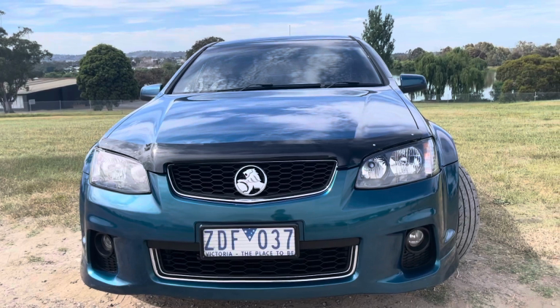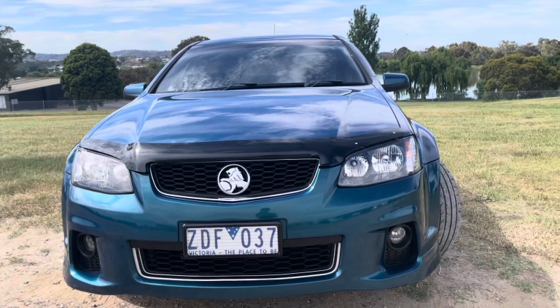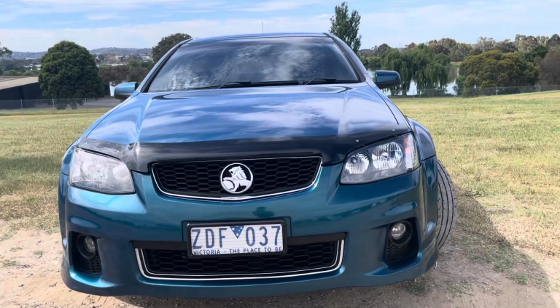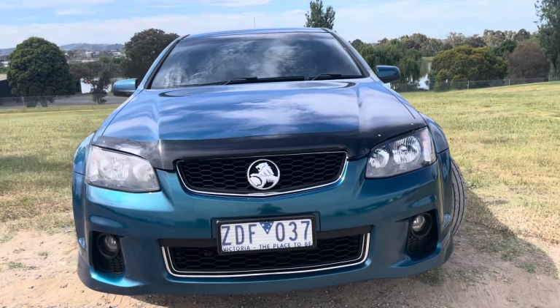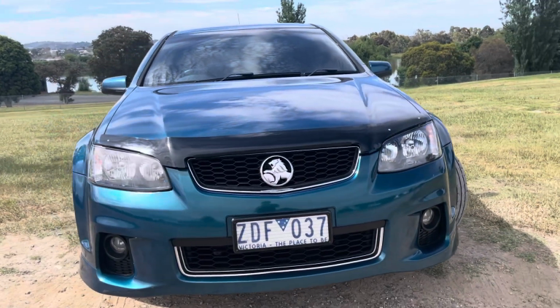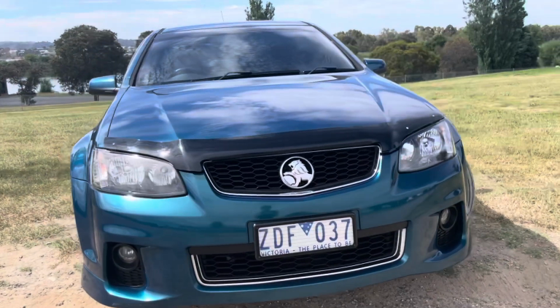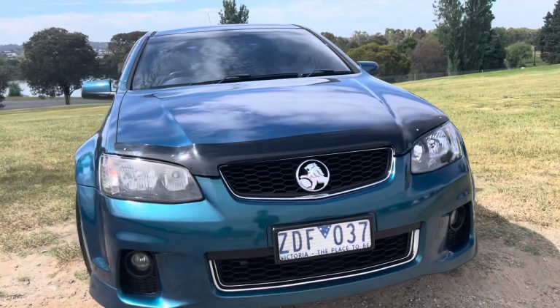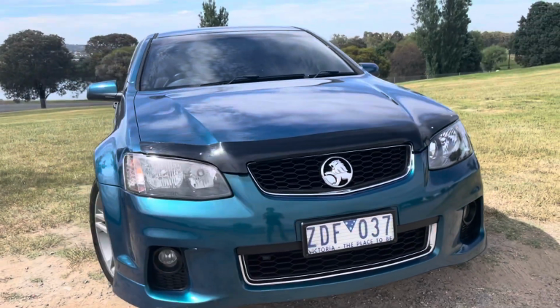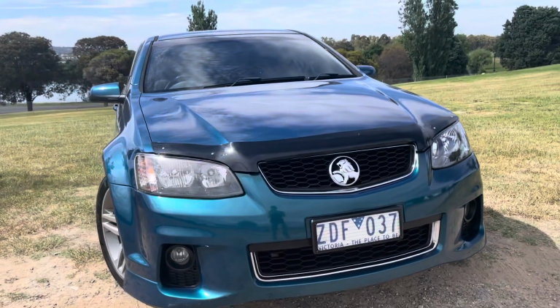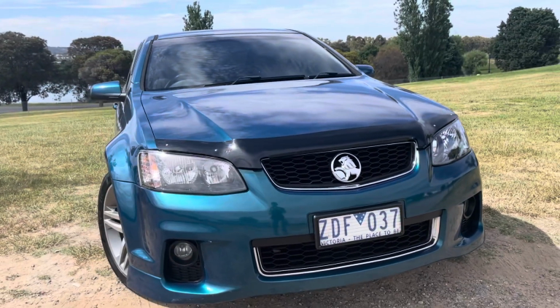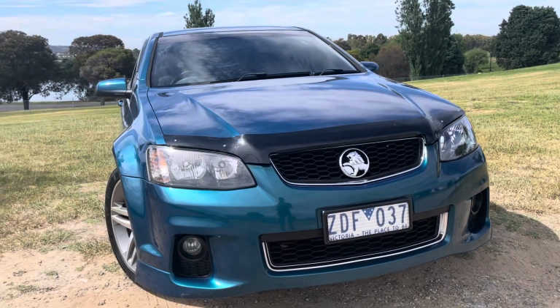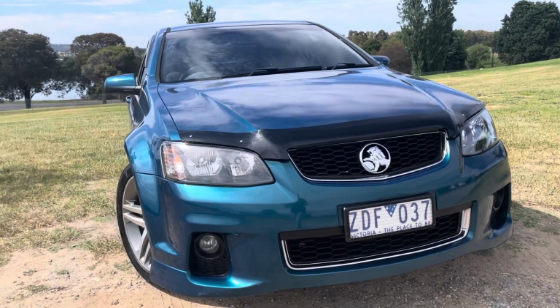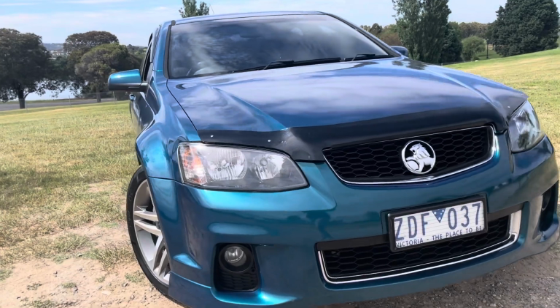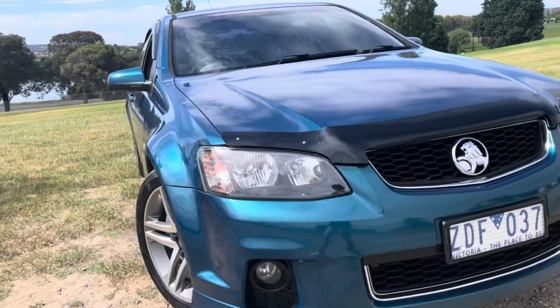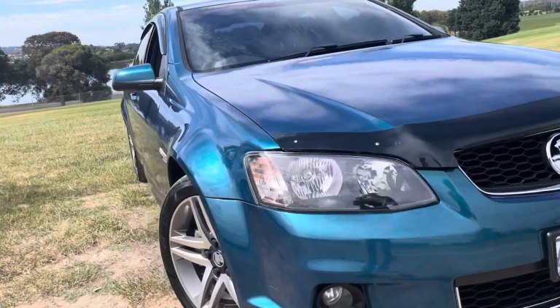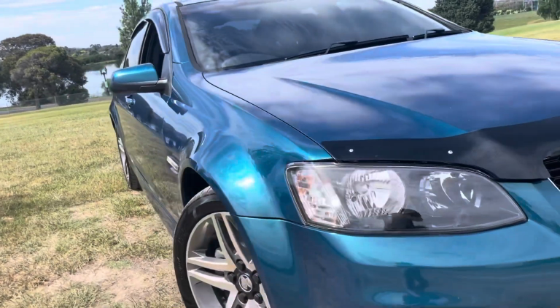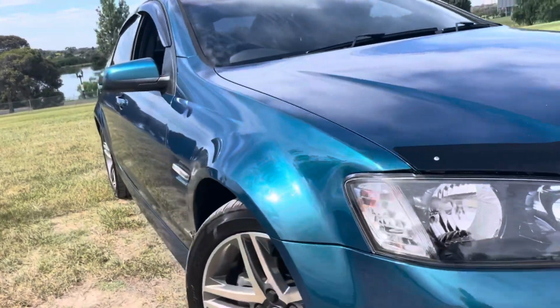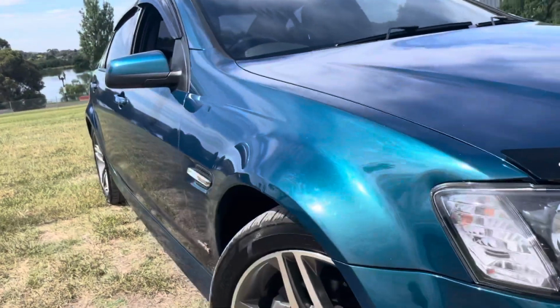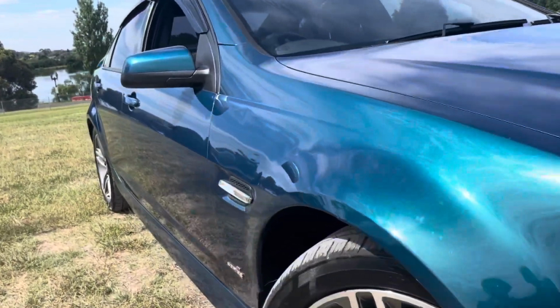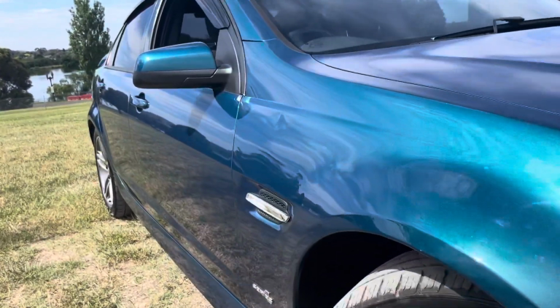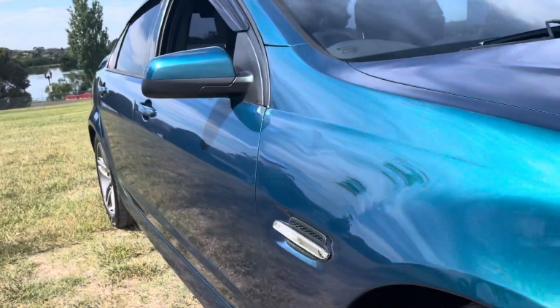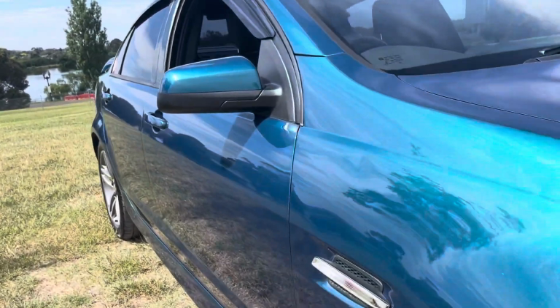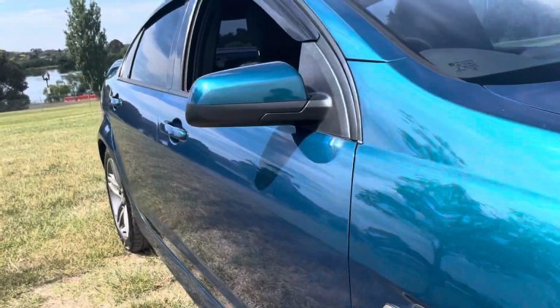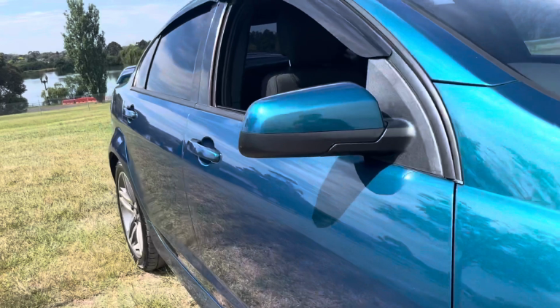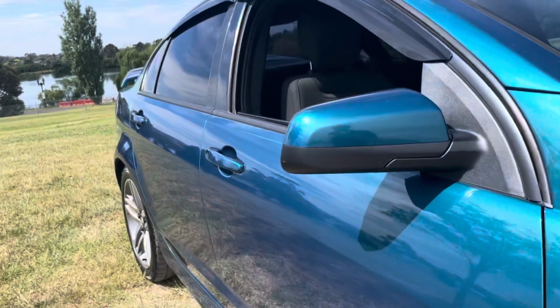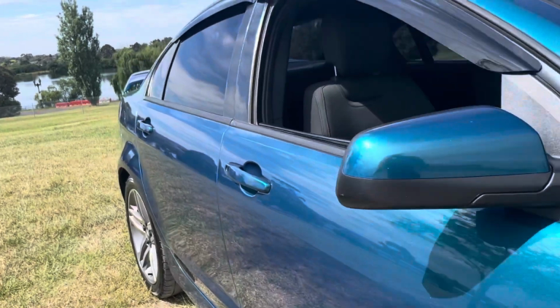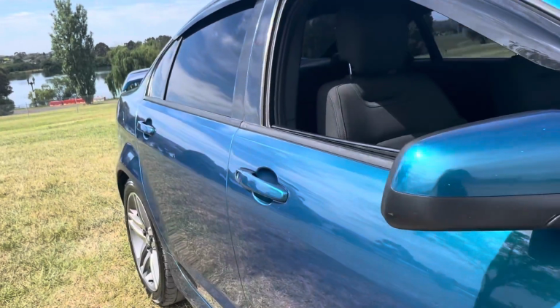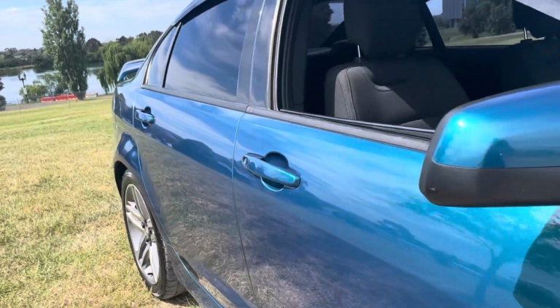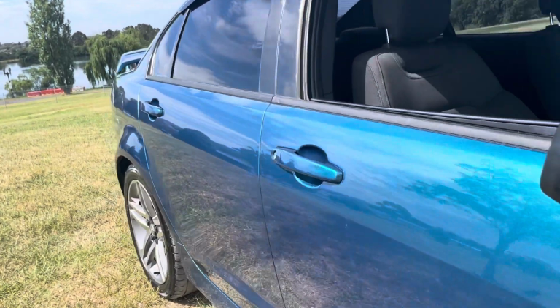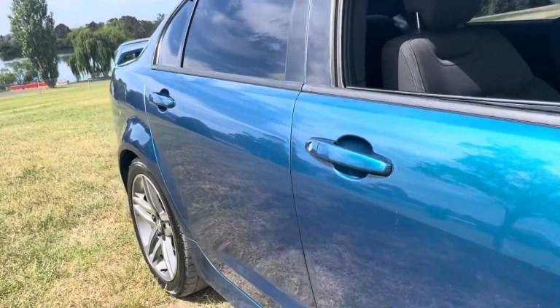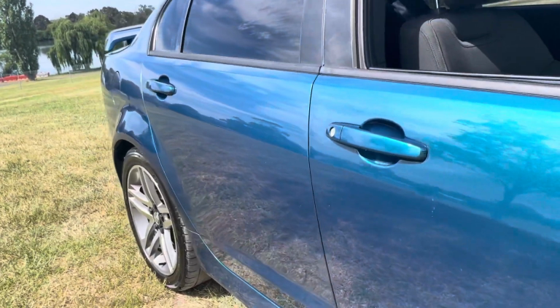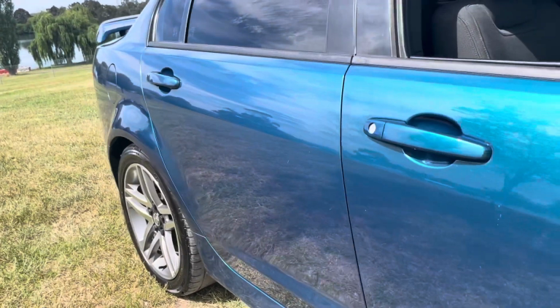This is a 2012 Series 2, and it's been nicely done, nicely kept and well looked after. It's had its timing chain done, and as you can see from the video presentation, really high quality and nicely kept all the way through.